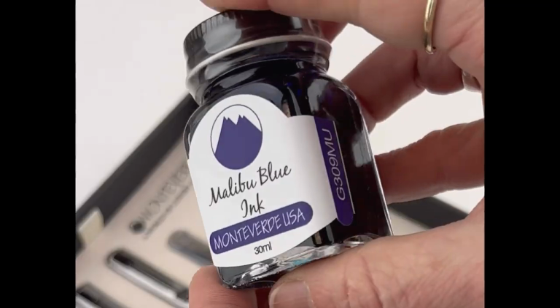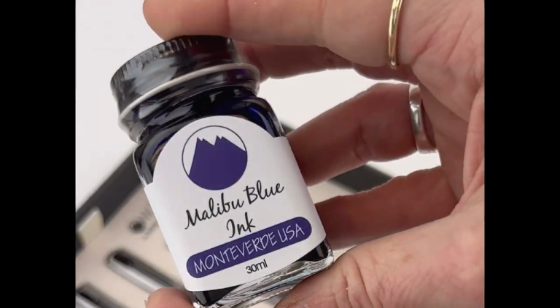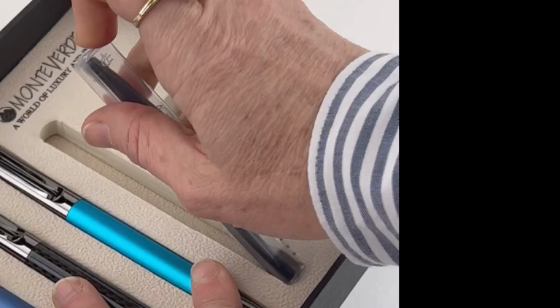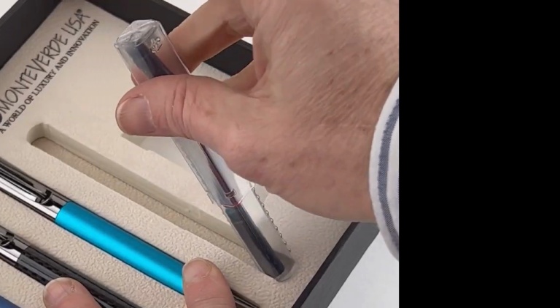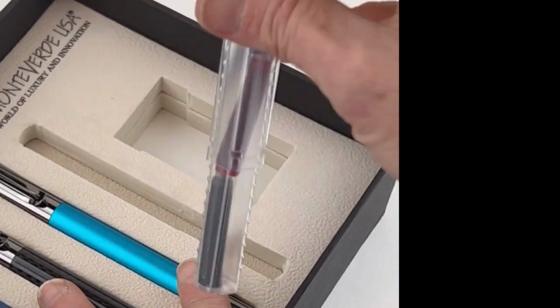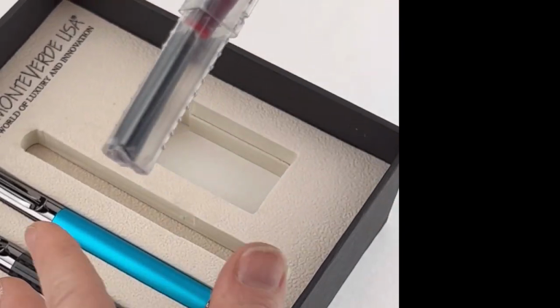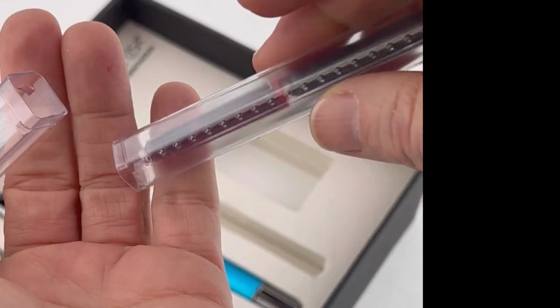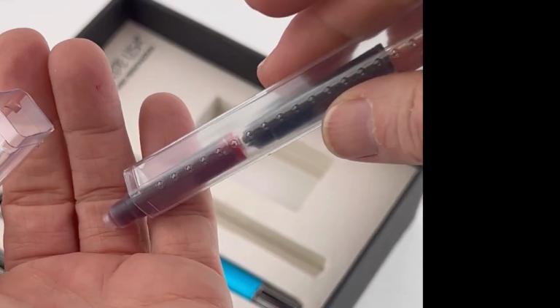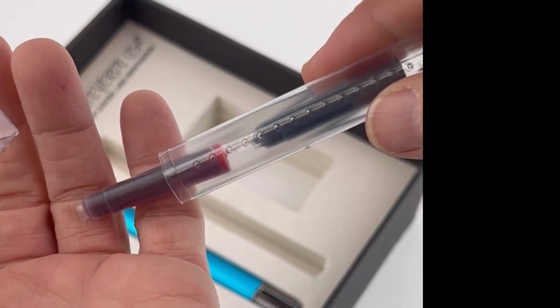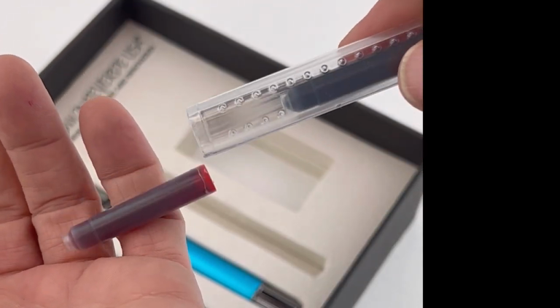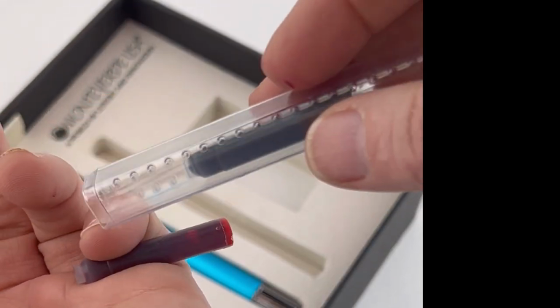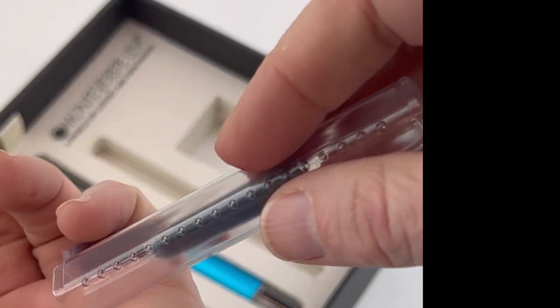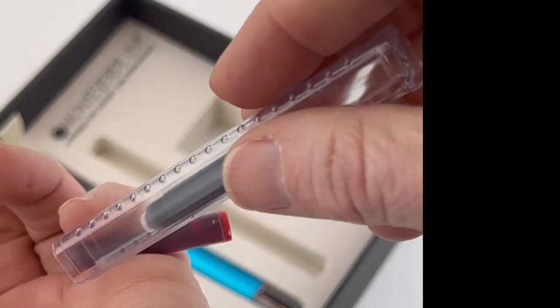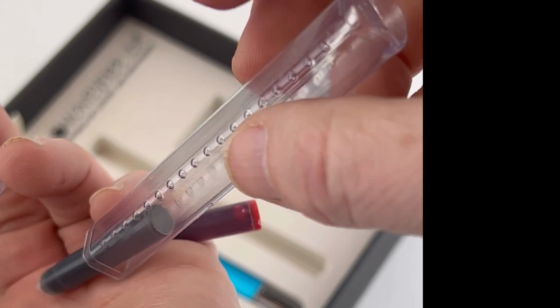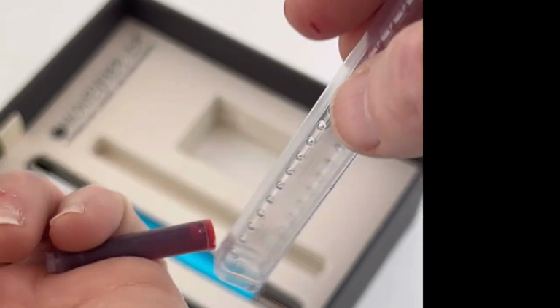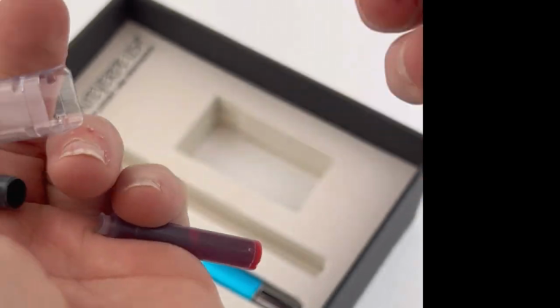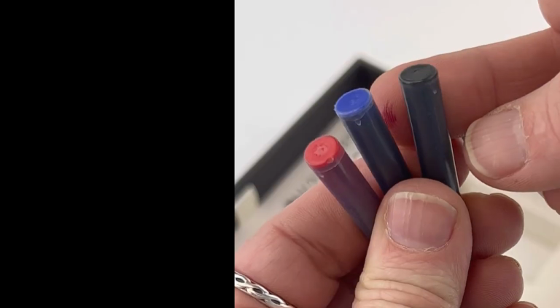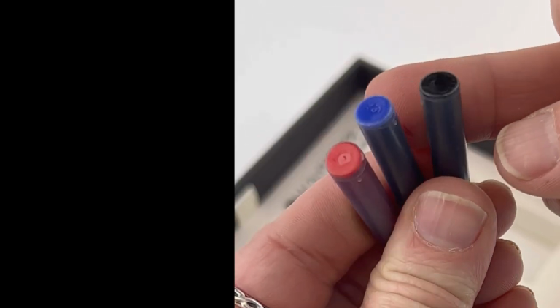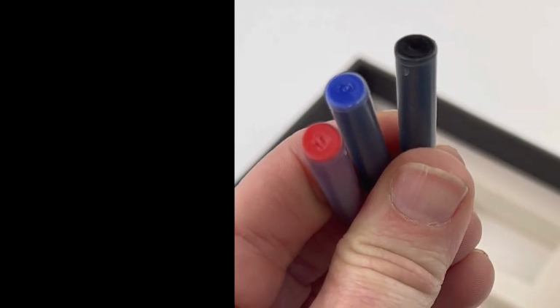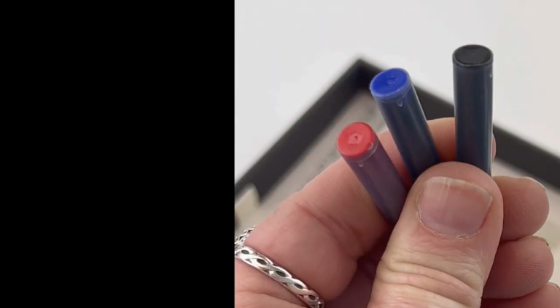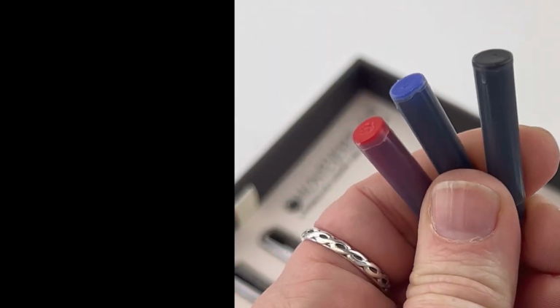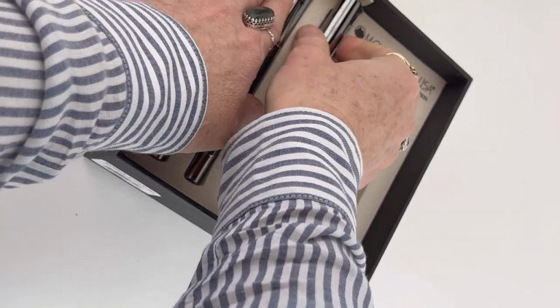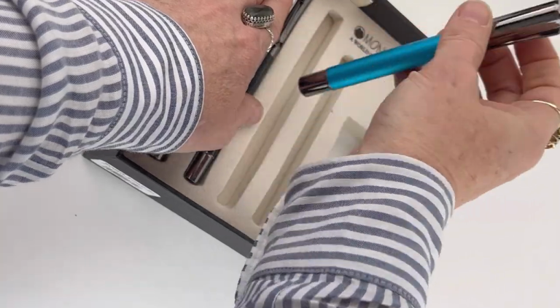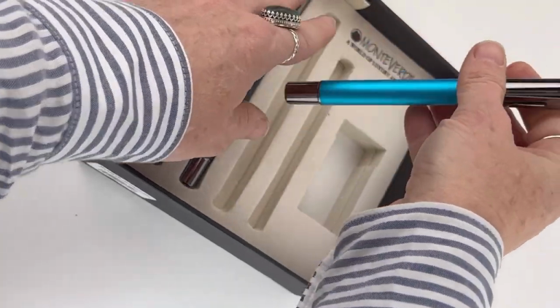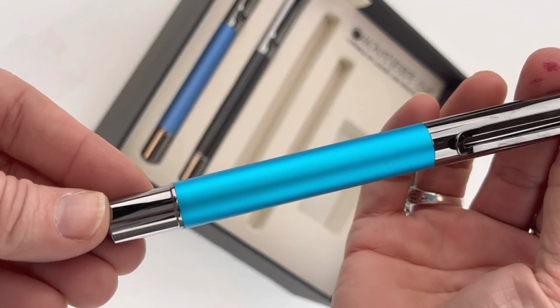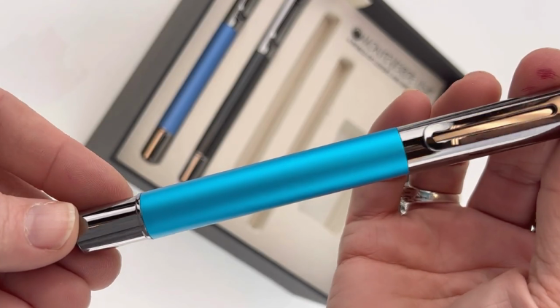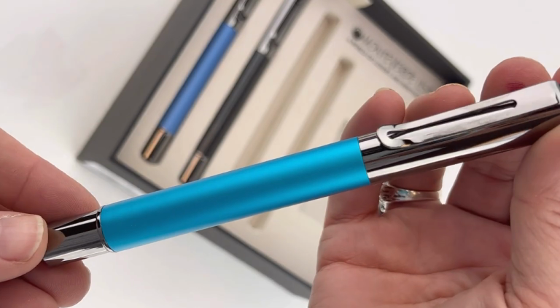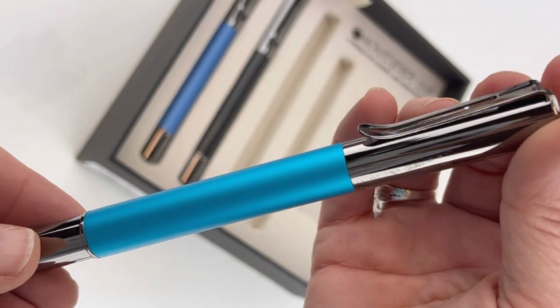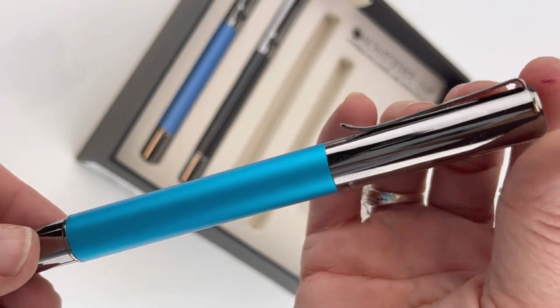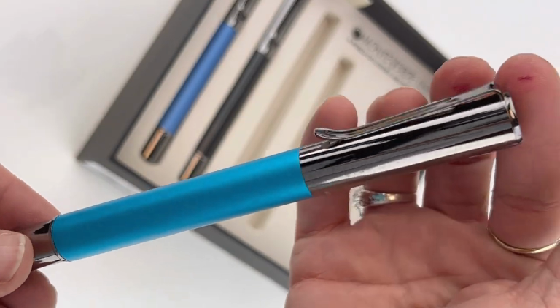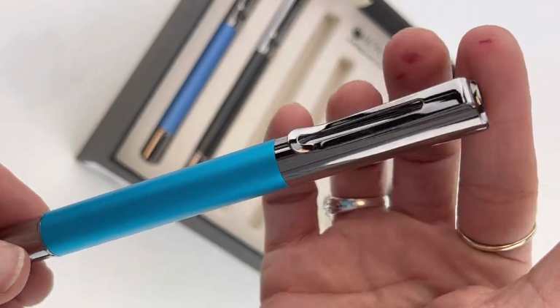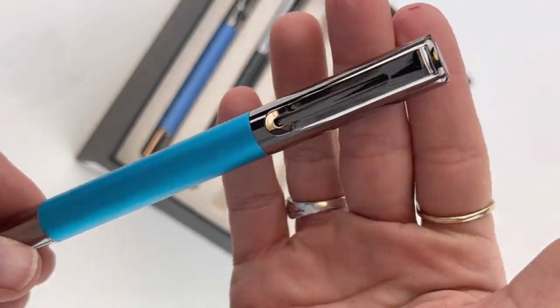Today we're going to do an unboxing of the new Mane Verdi Ritma Fountain Pen Gift Set. And these gift sets are amazing for a few reasons.